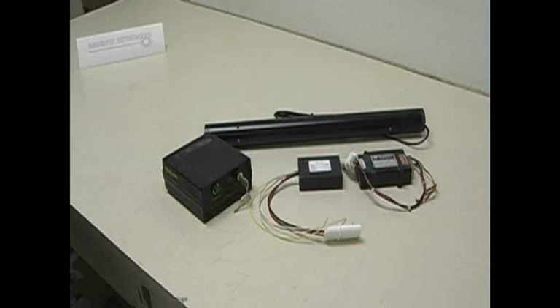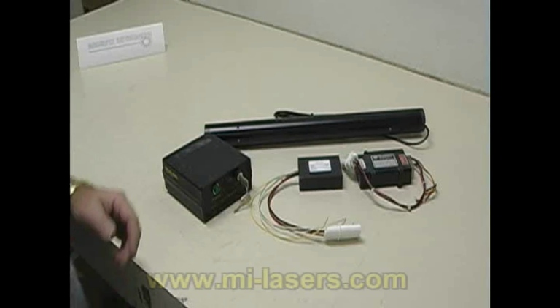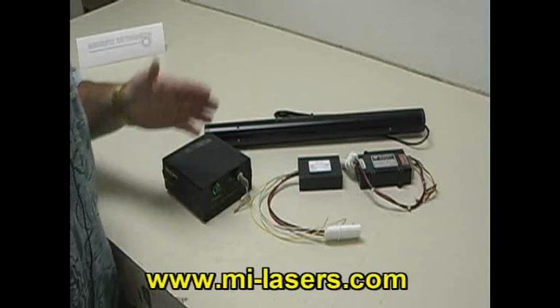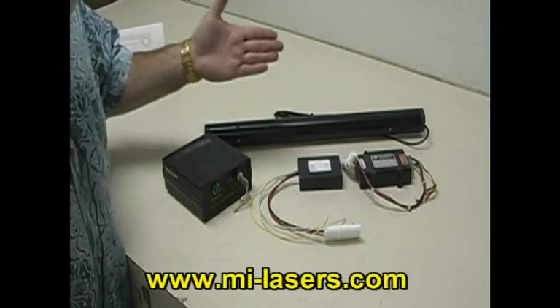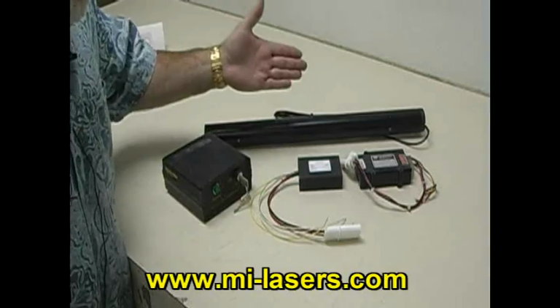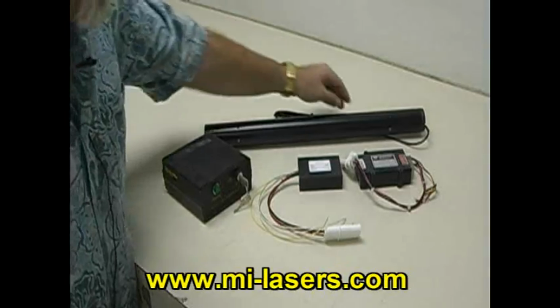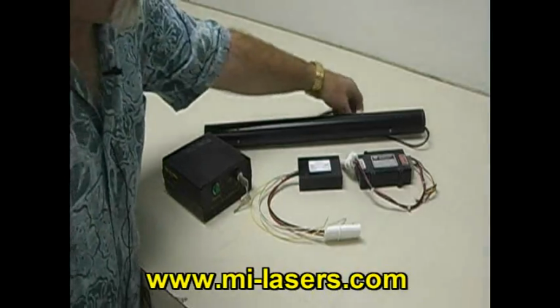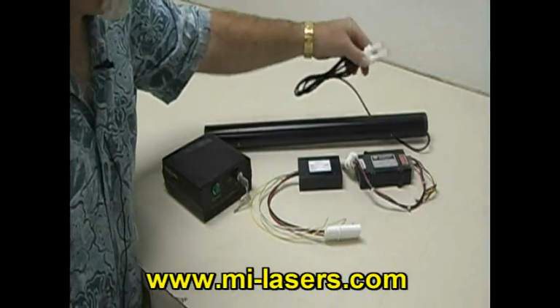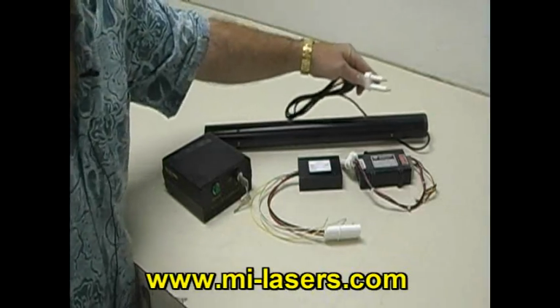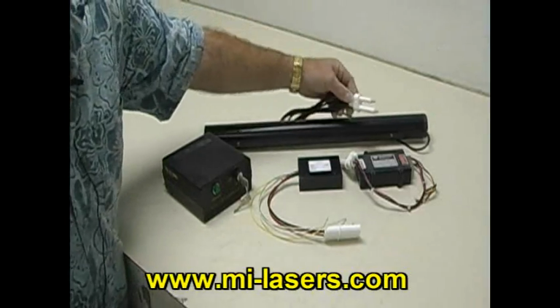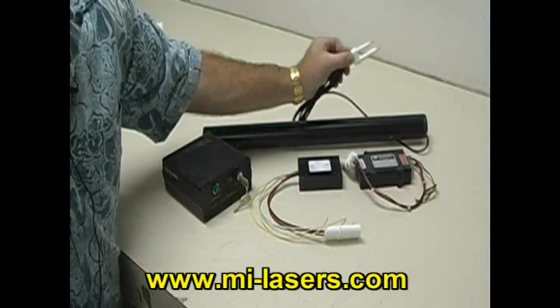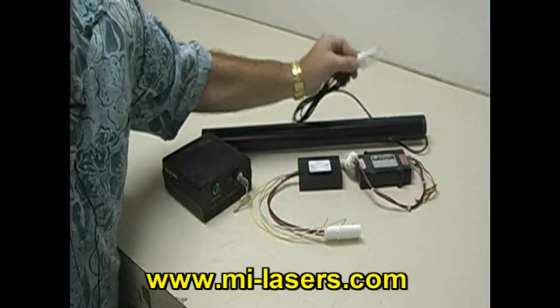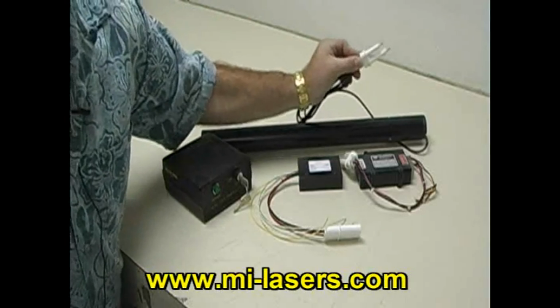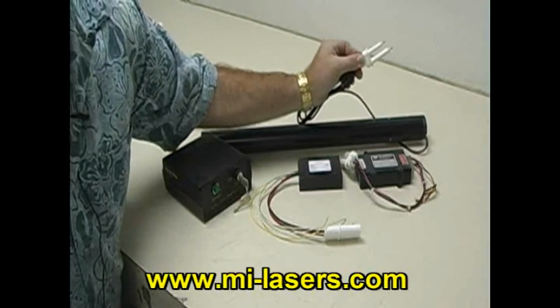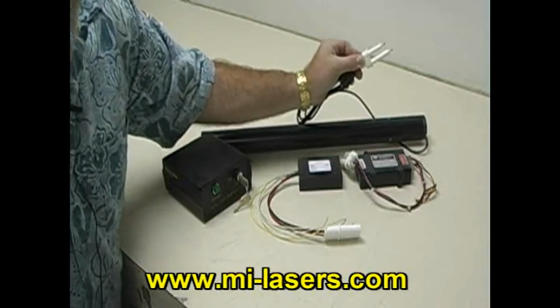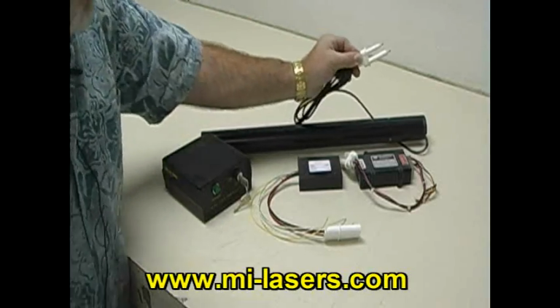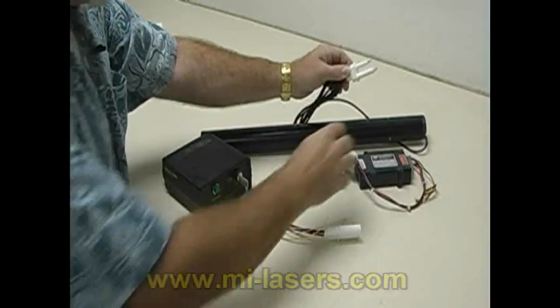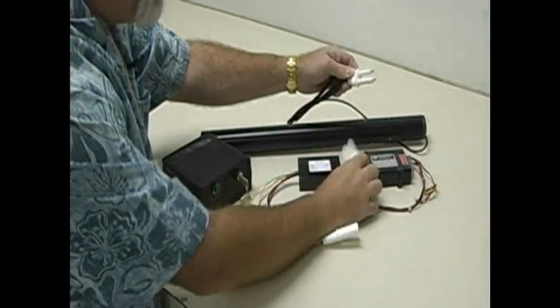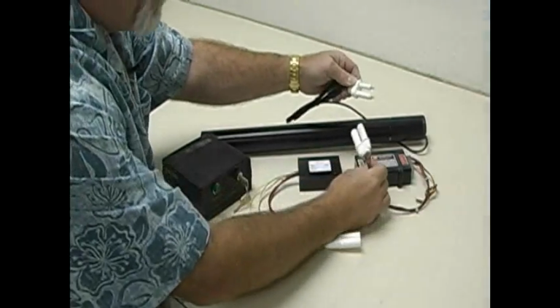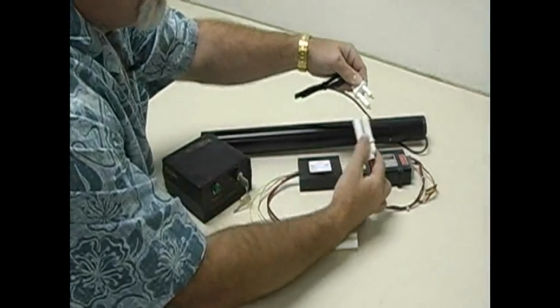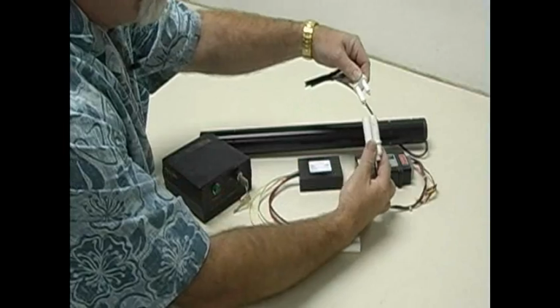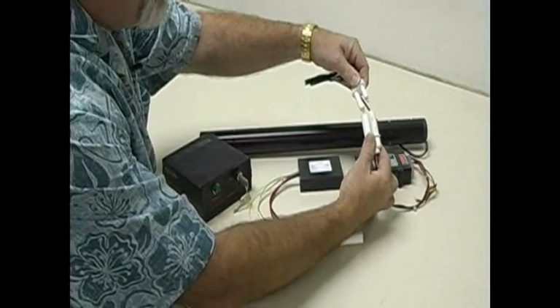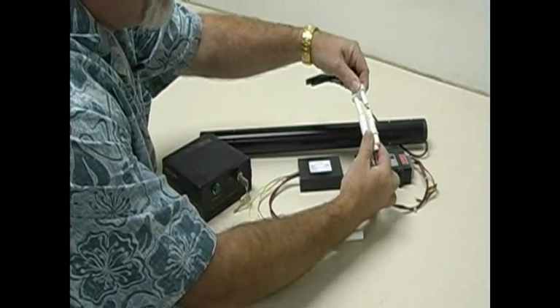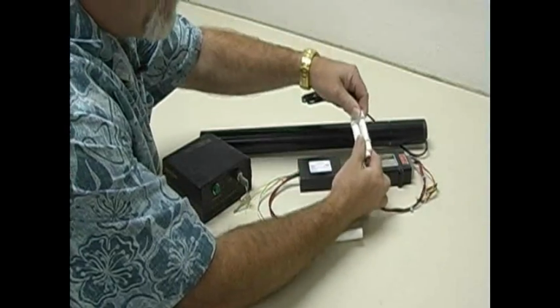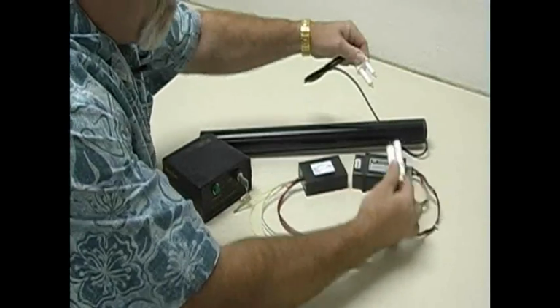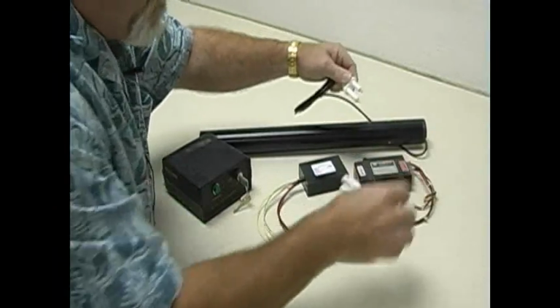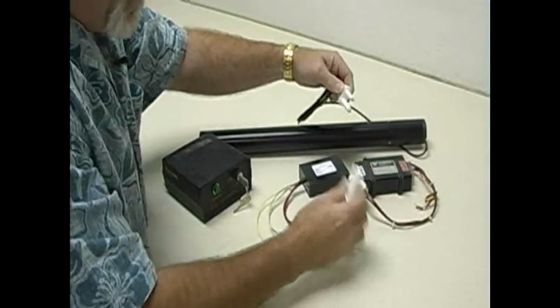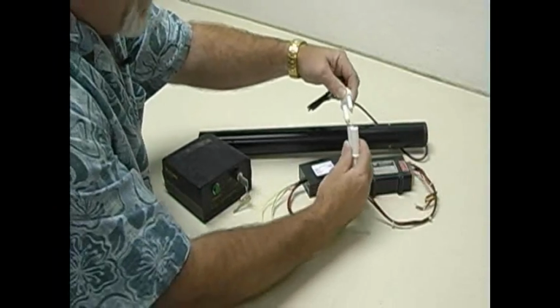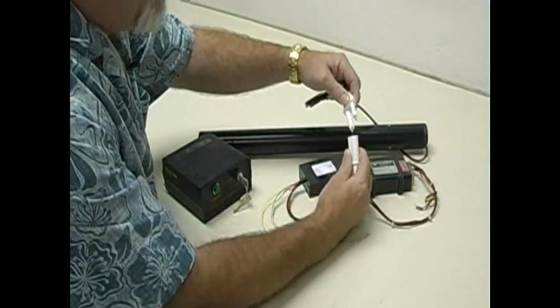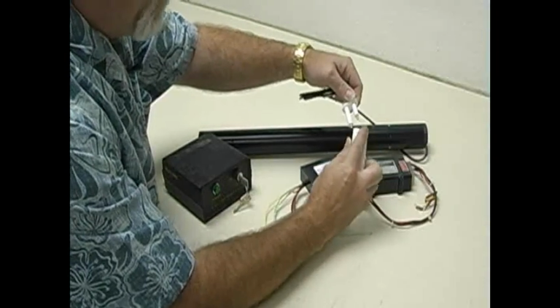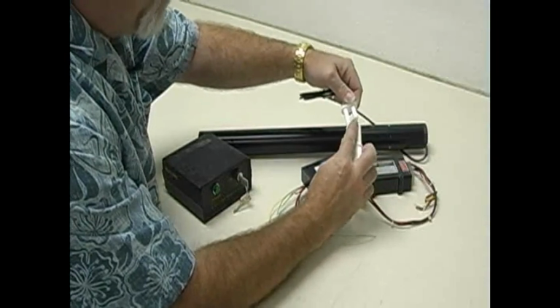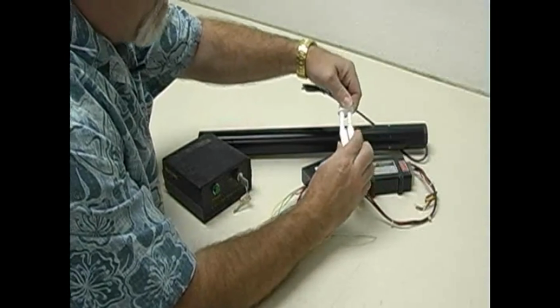Power supplies. You need a power supply? Of course you need a power supply. Where do you think you're going to plug this thing? Into your power supply. You can plug it into a DC power supply or an AC power supply.